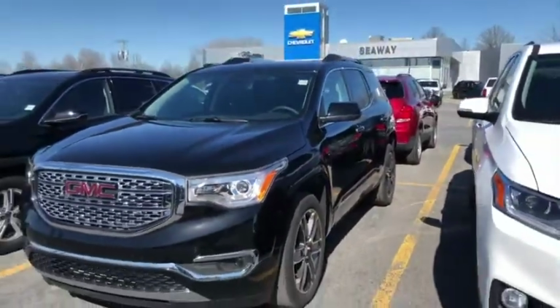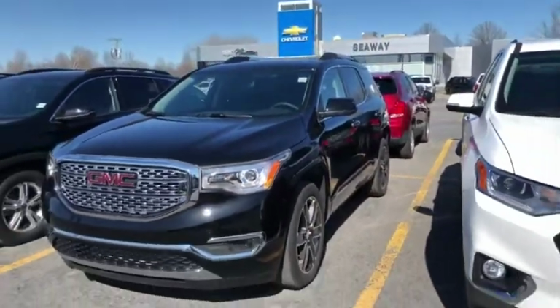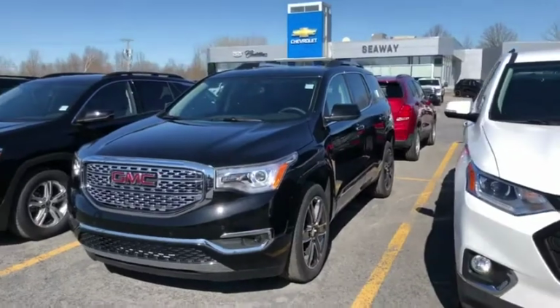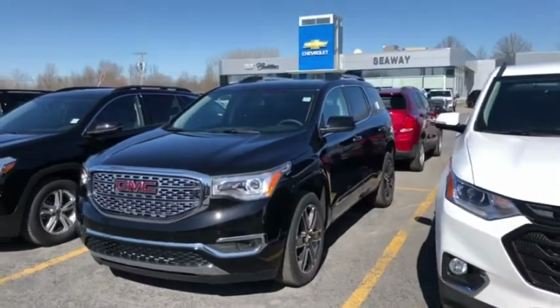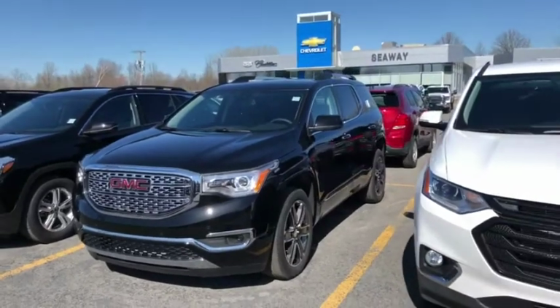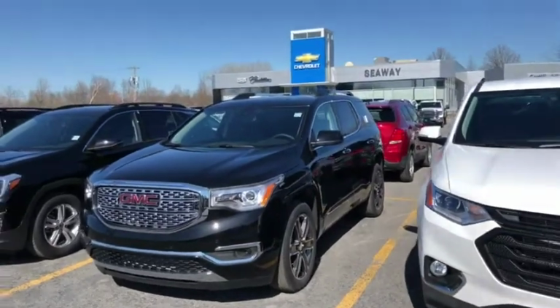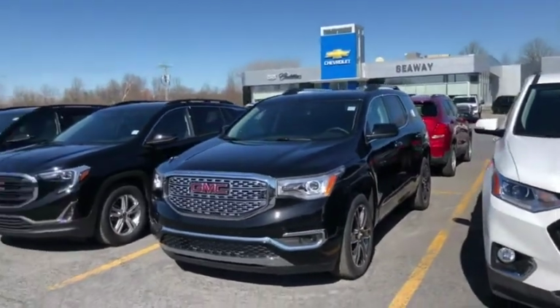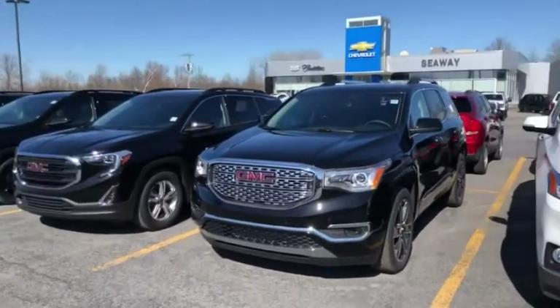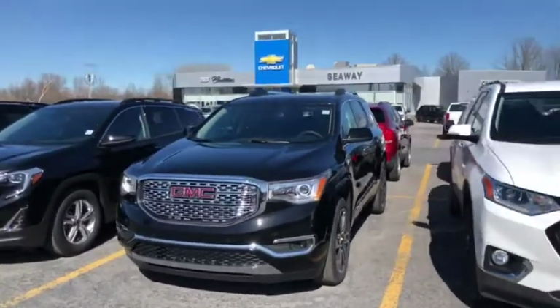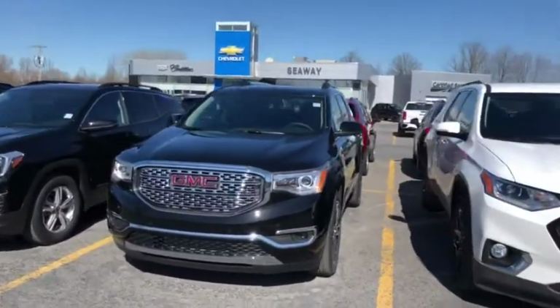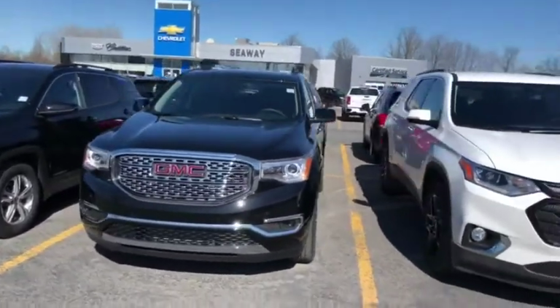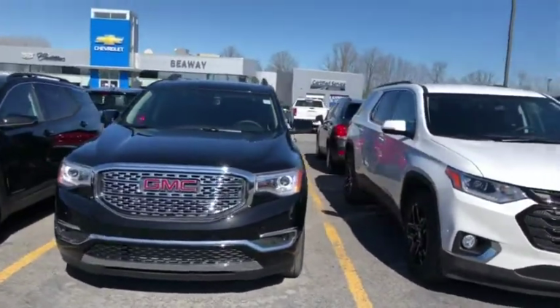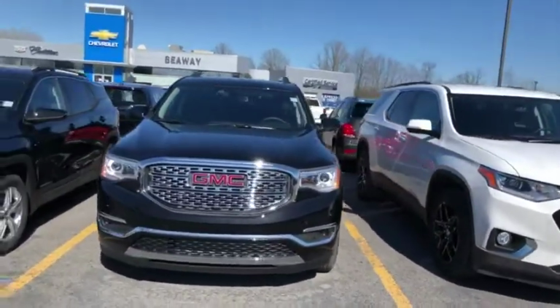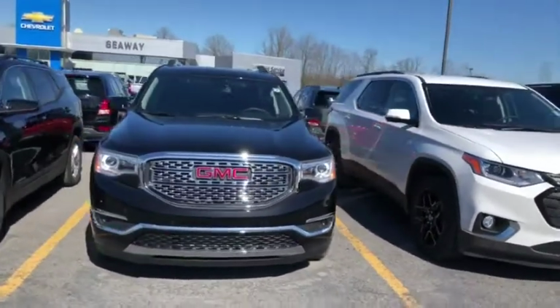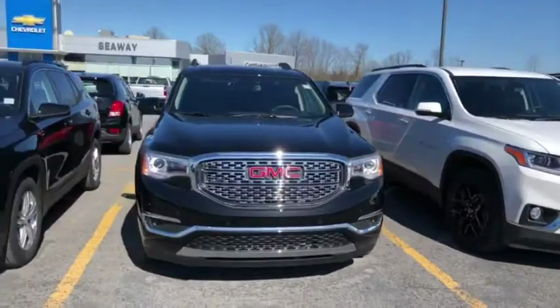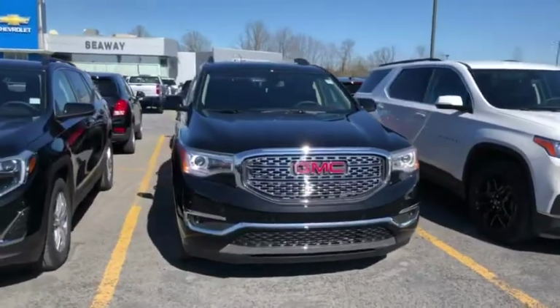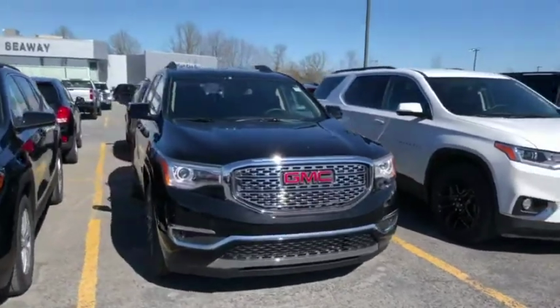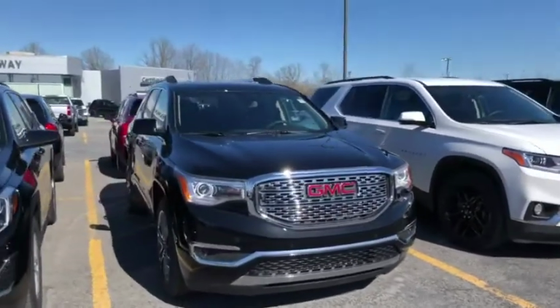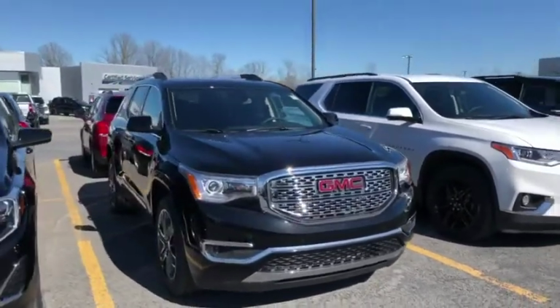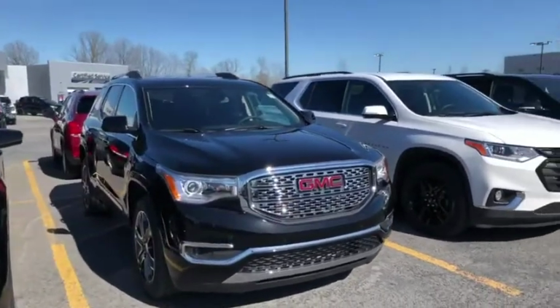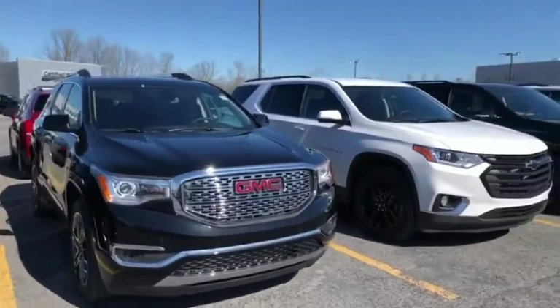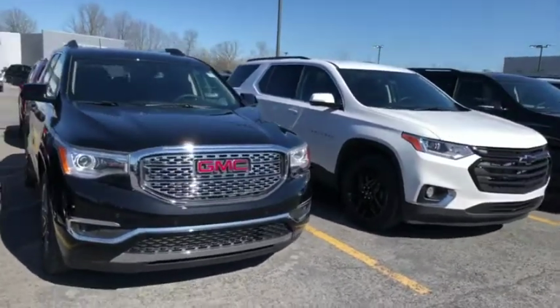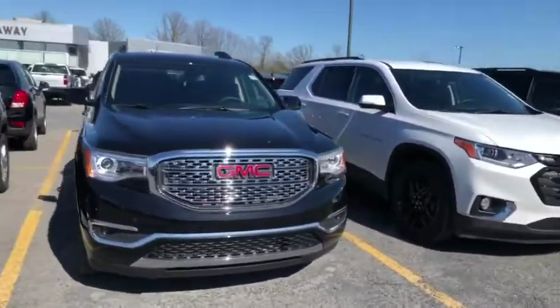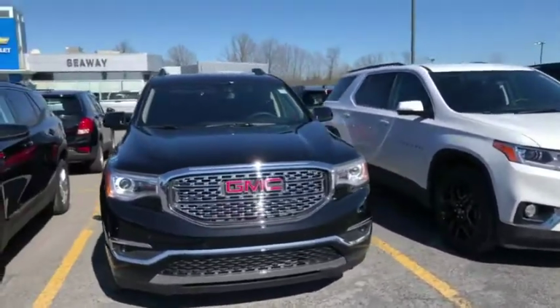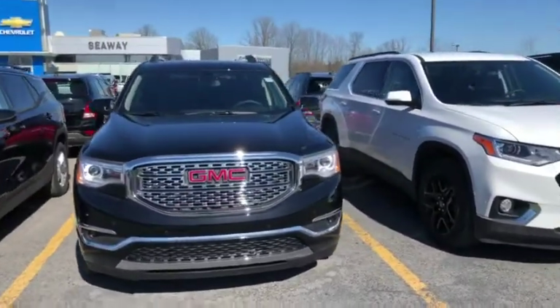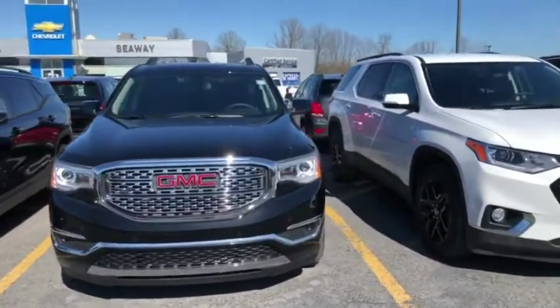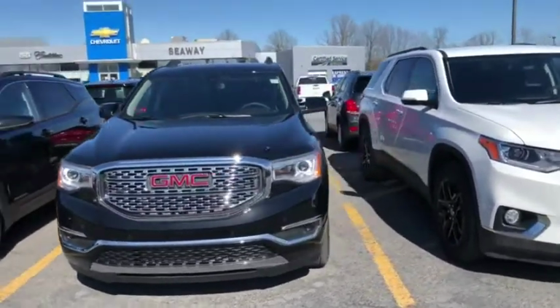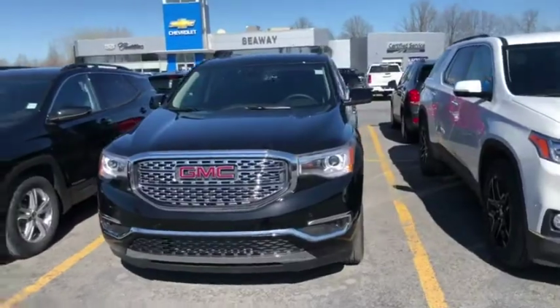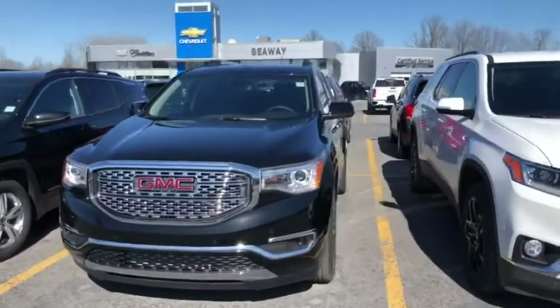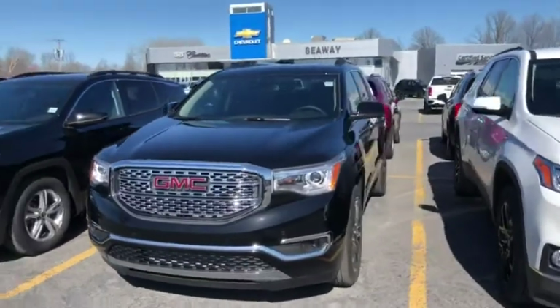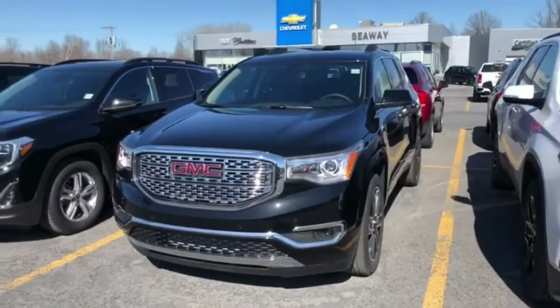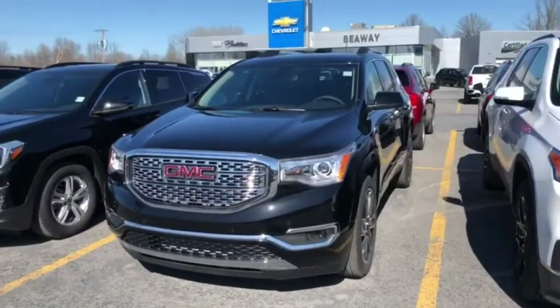We like to do these short little videos to show full transparency of our new and used inventory so you know exactly what you're getting into when you come into the dealership. You can shop this unit or any of our other units online 24-7 at www.seawaygm.com. Thank you.